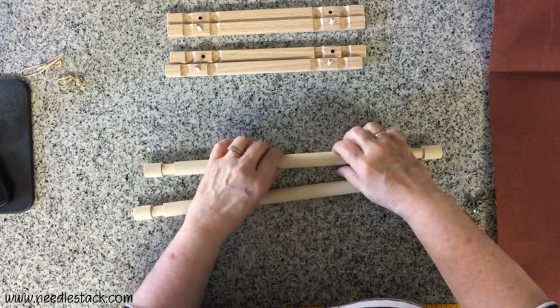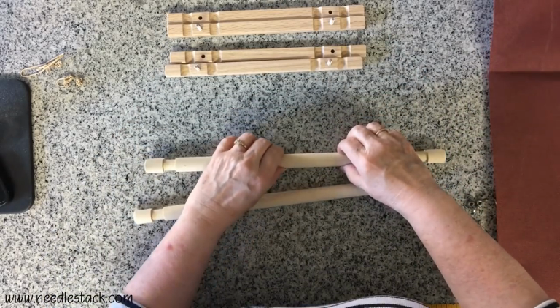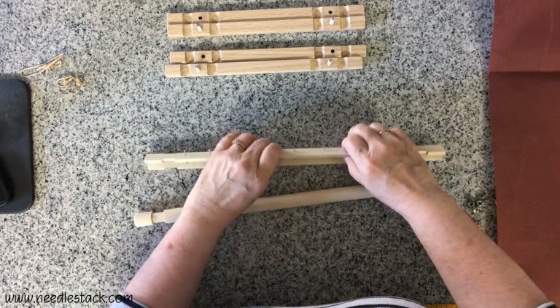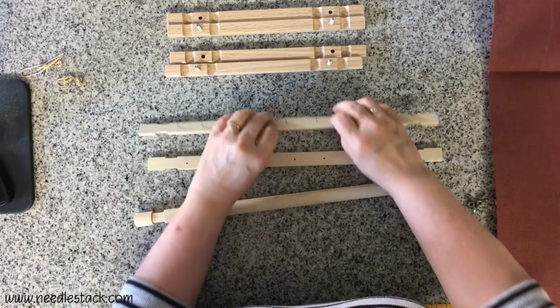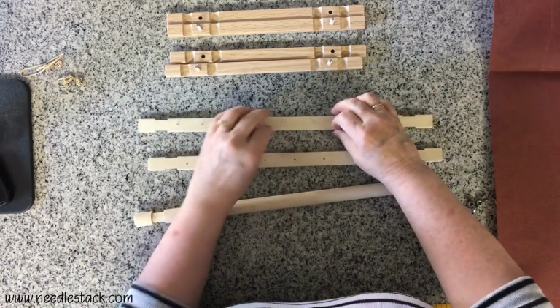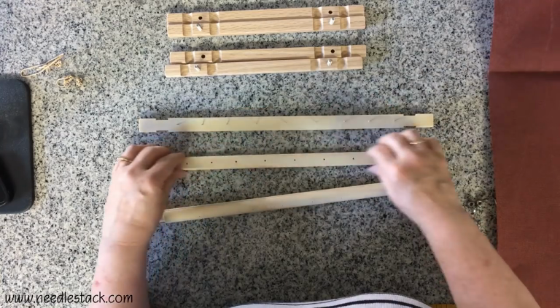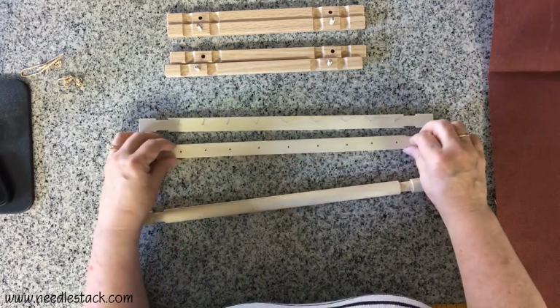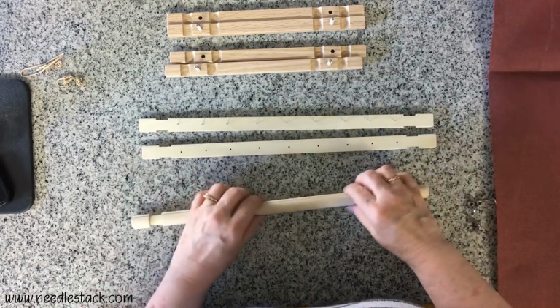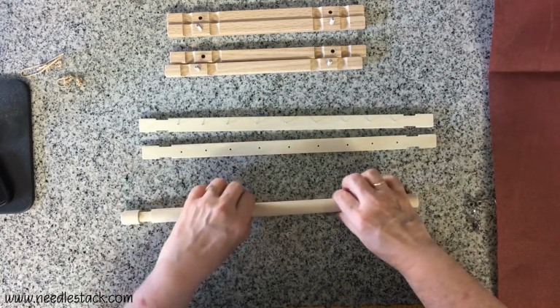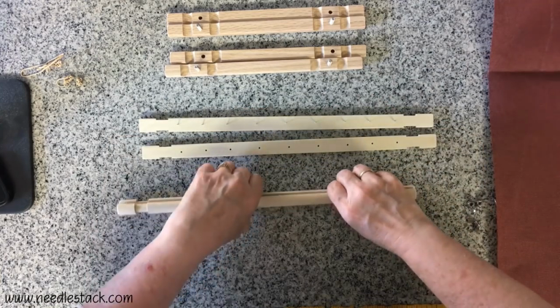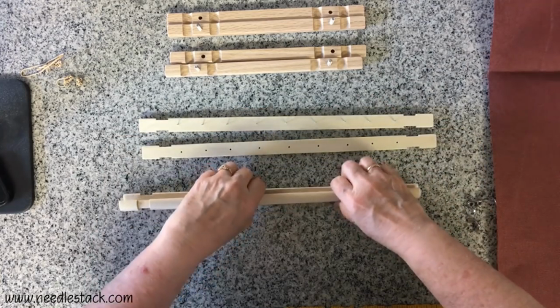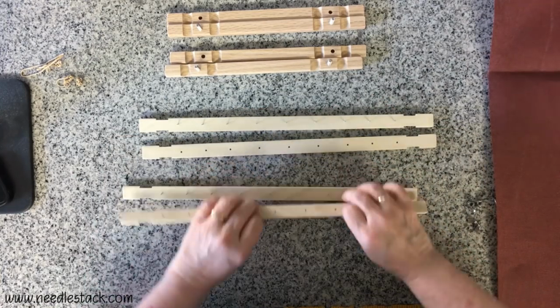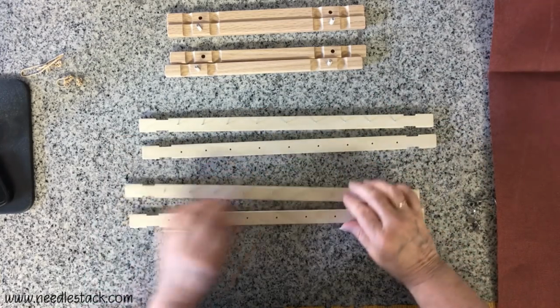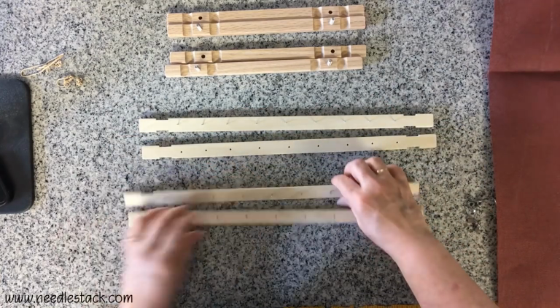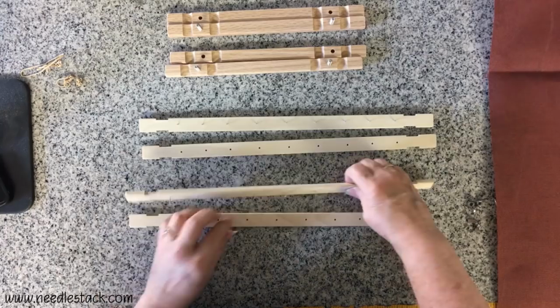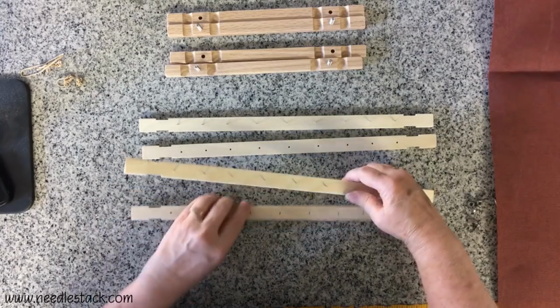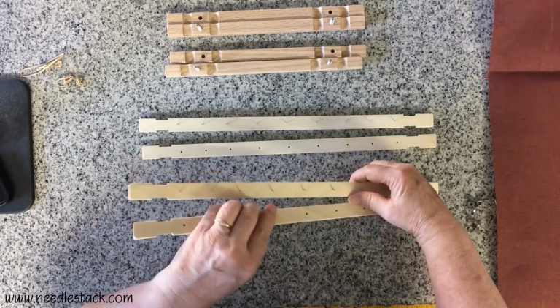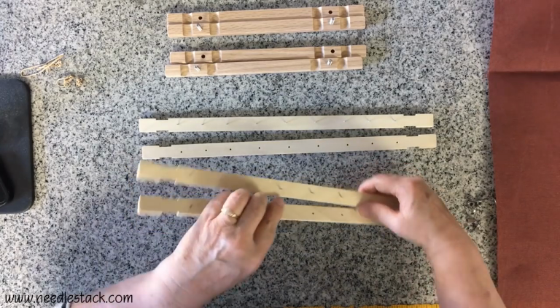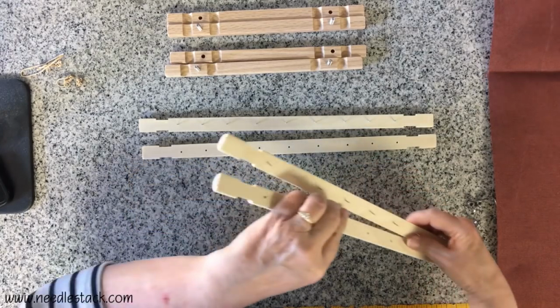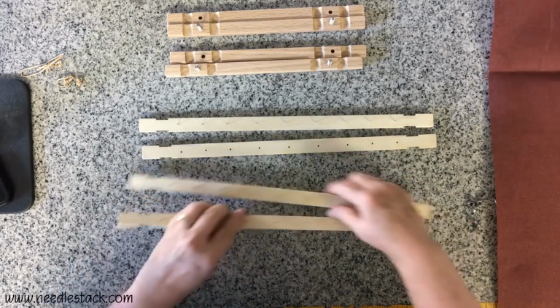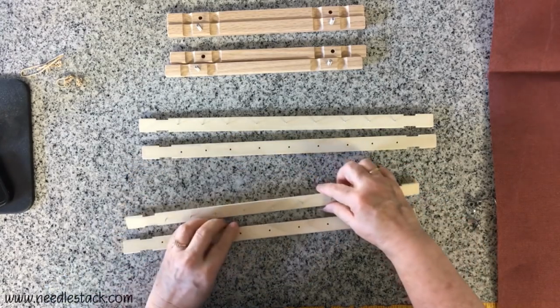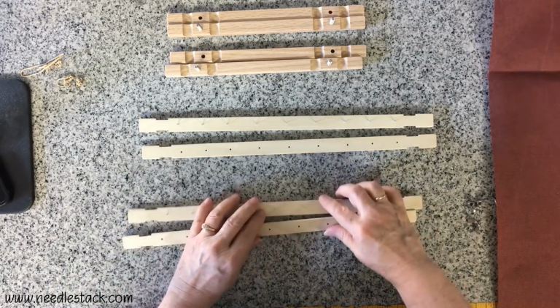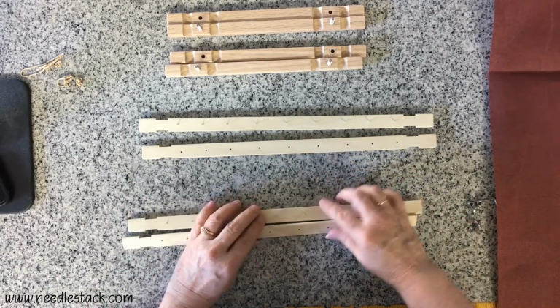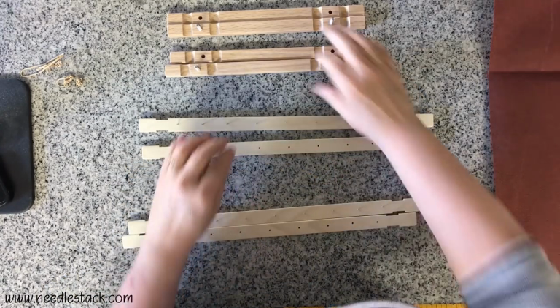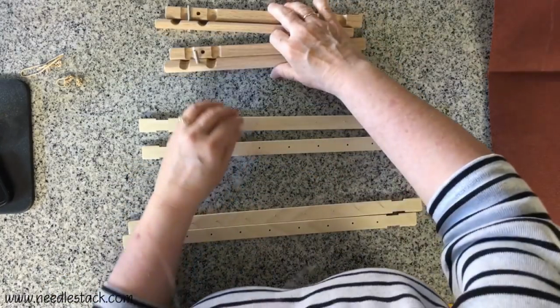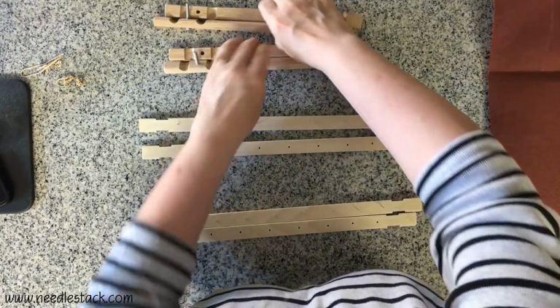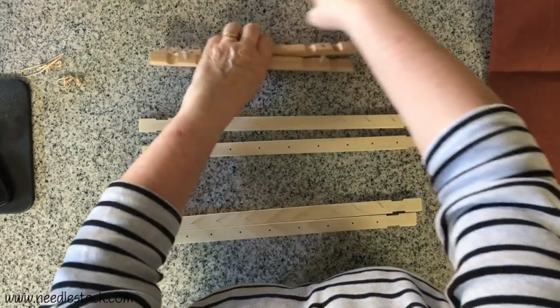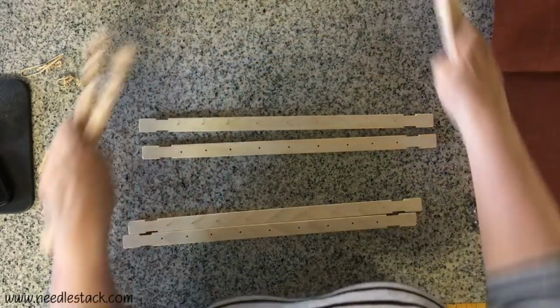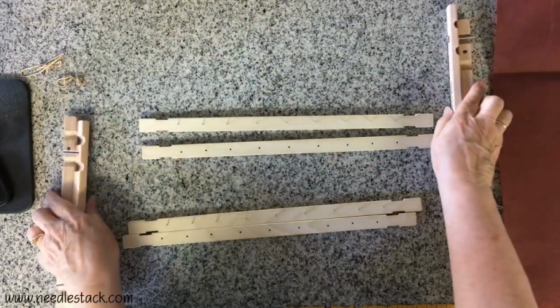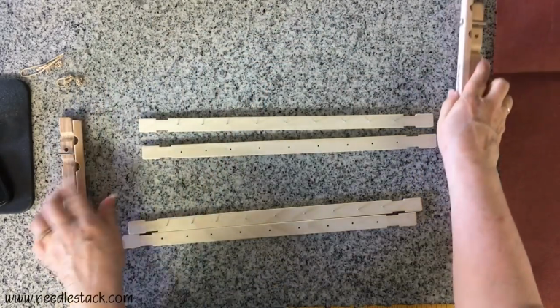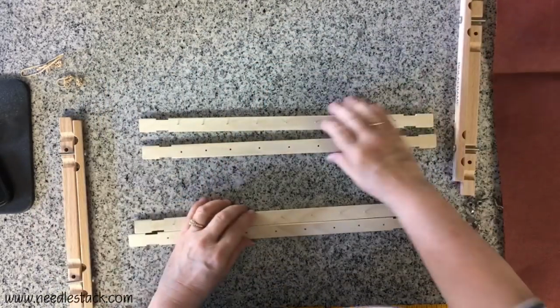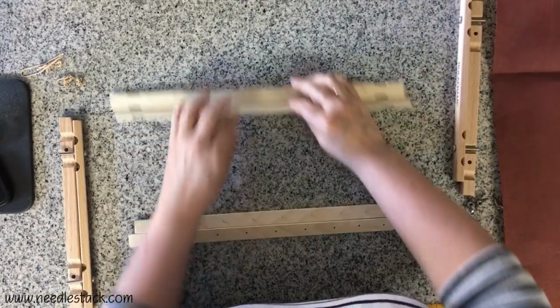Now undo the rollers. There are two parts to the roller: one part that has the holes and the other with the brads. Keep in mind these brads are very sharp — do not put your fingers on top of them because you might poke yourself and they can cause you to bleed, so just be cautious.